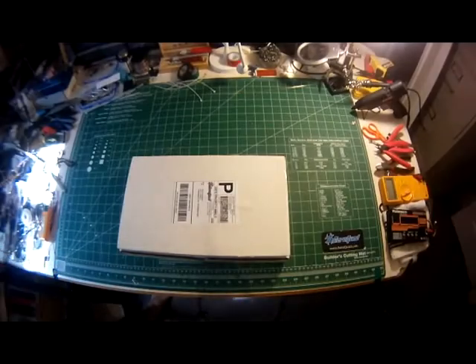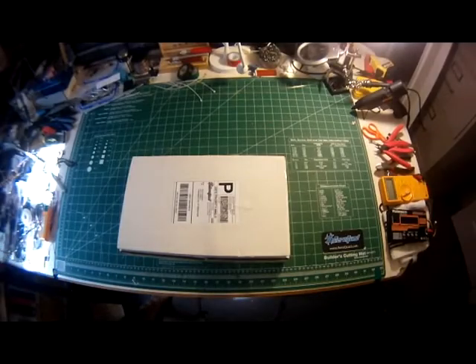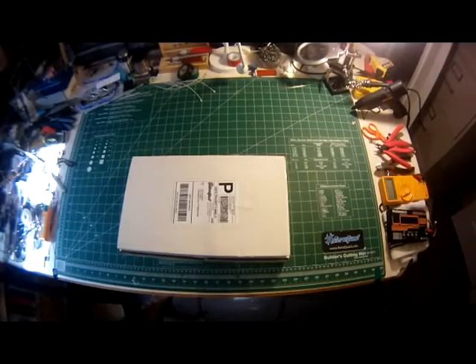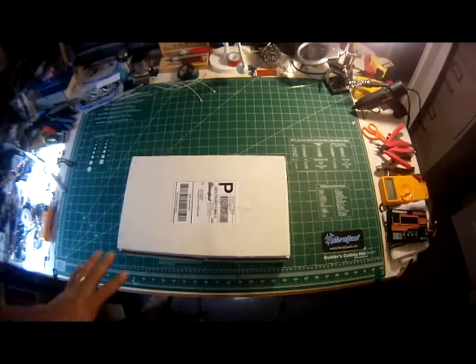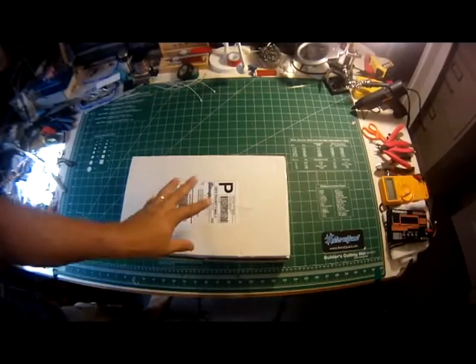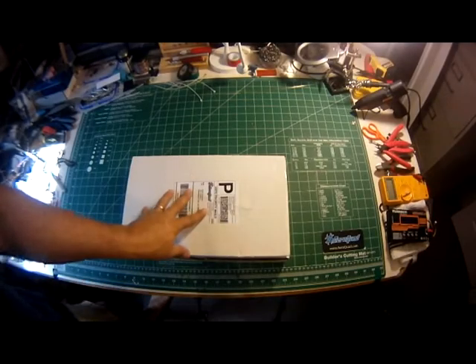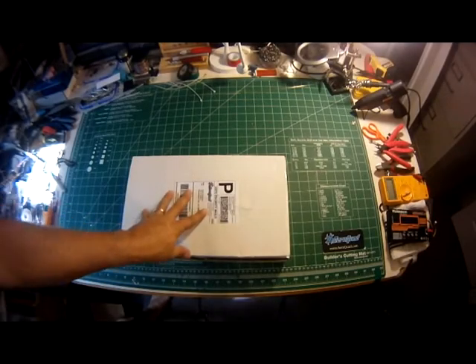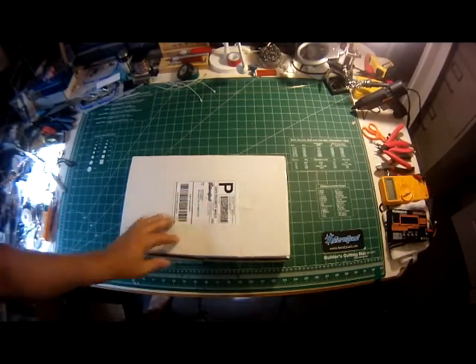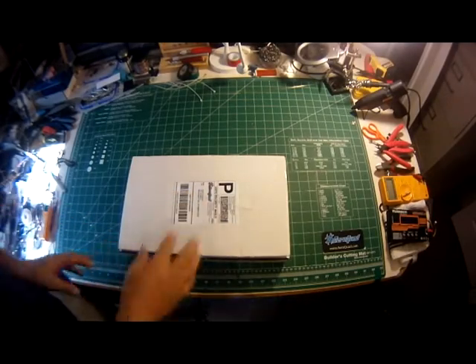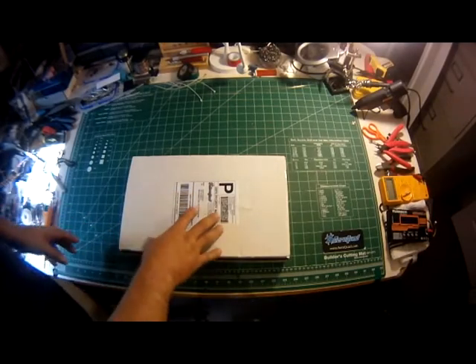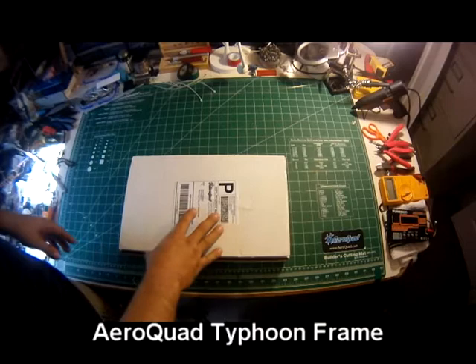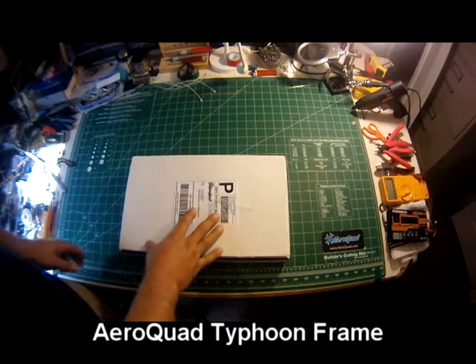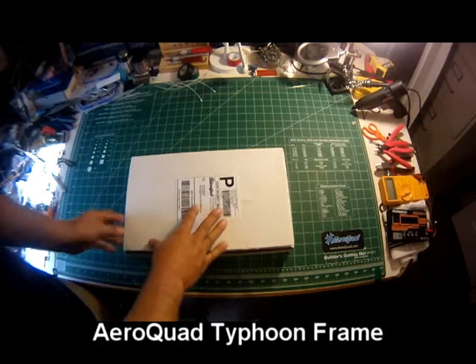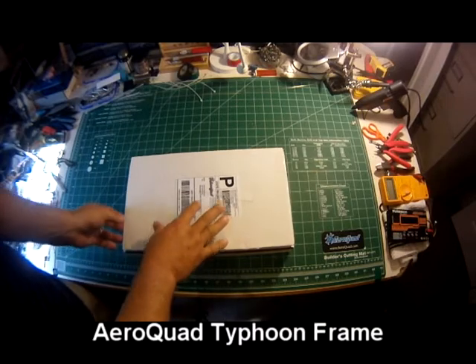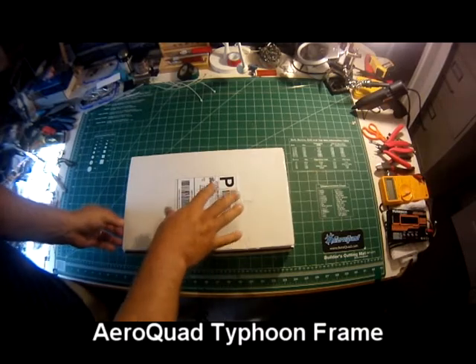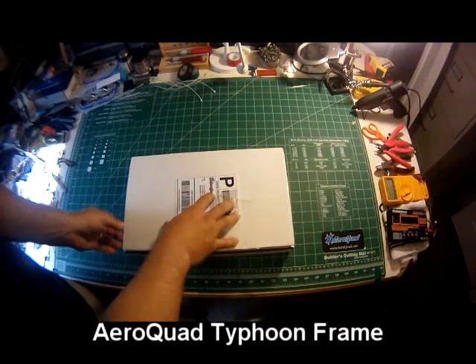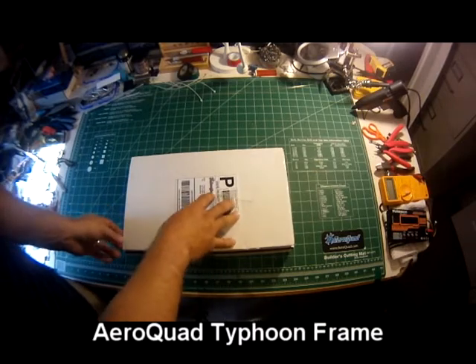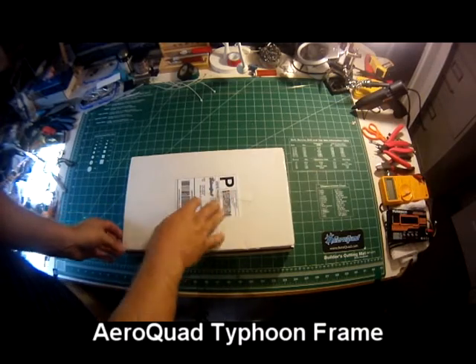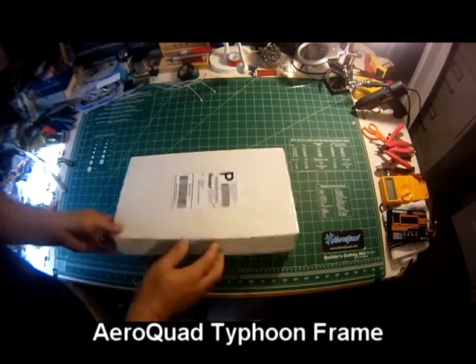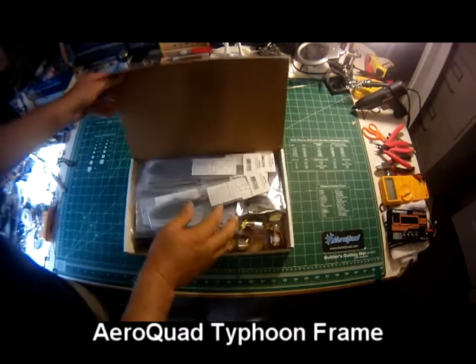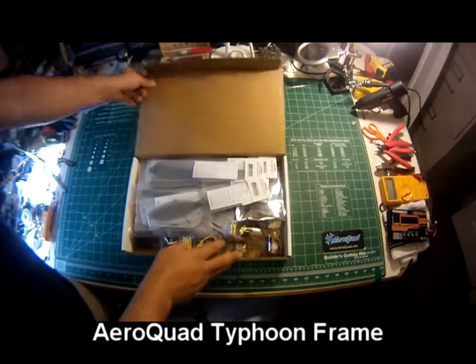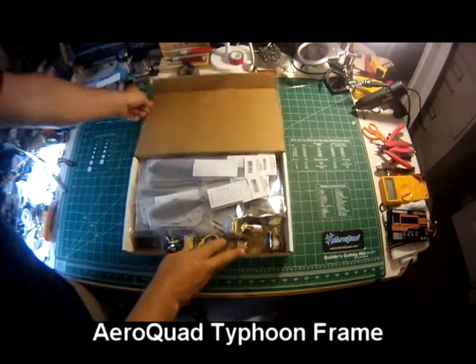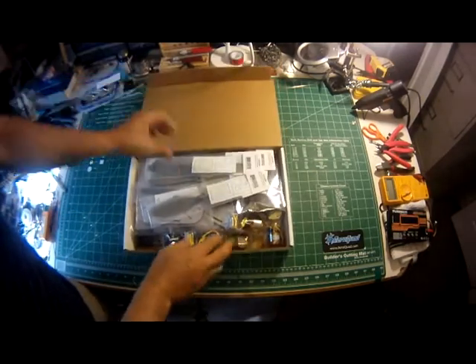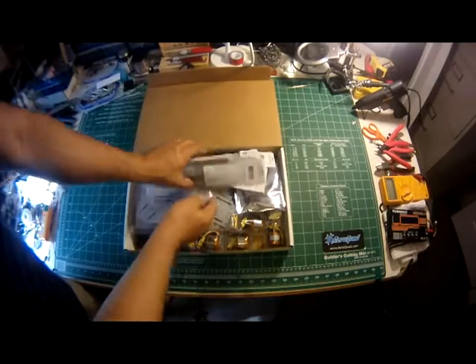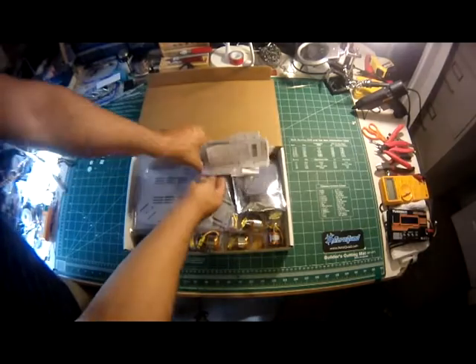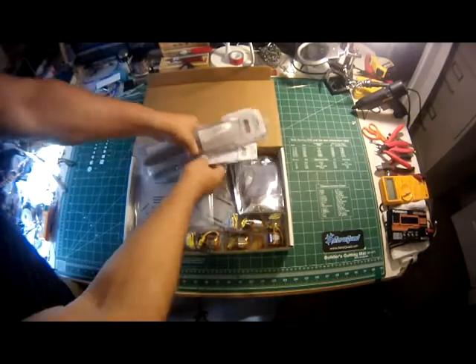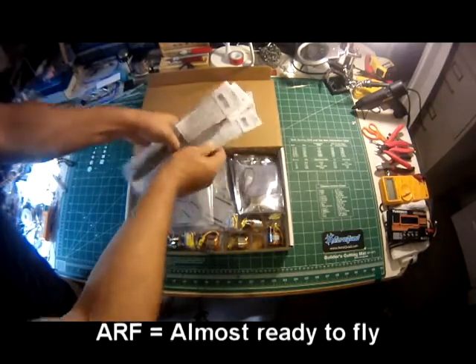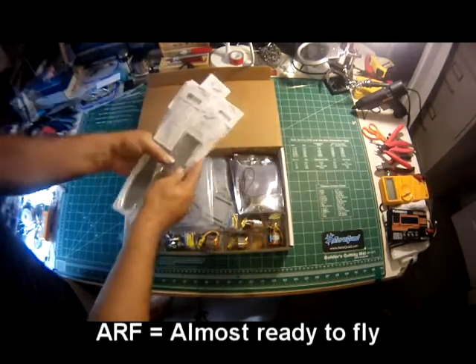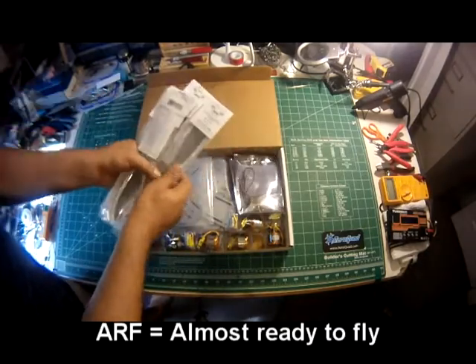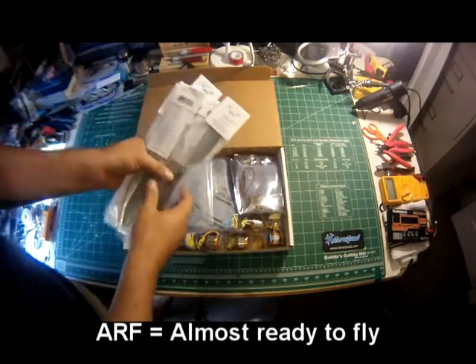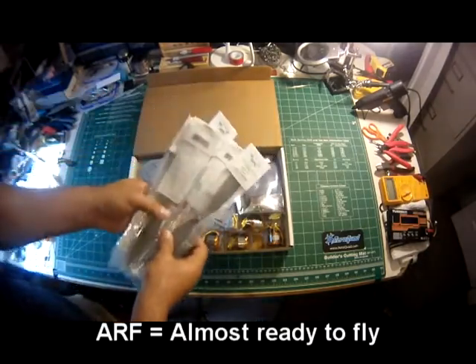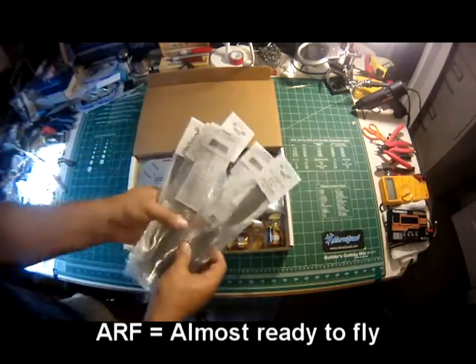Hey guys, this is Puller. I just want to show you guys the unboxing of the Typhoon Frame ARF Kit and some of the optional plates that you can get with it. First of all, let's go through the ARF stuff — what you get with the ARF Kit.